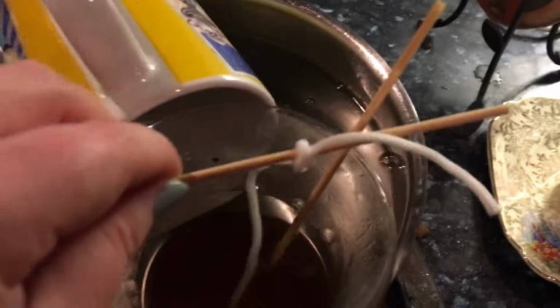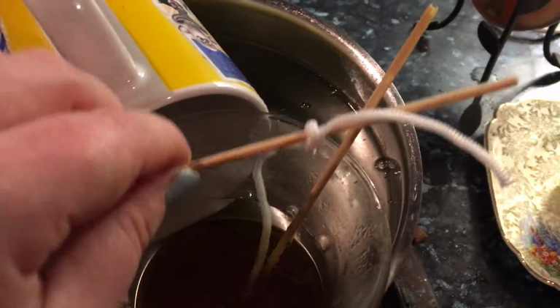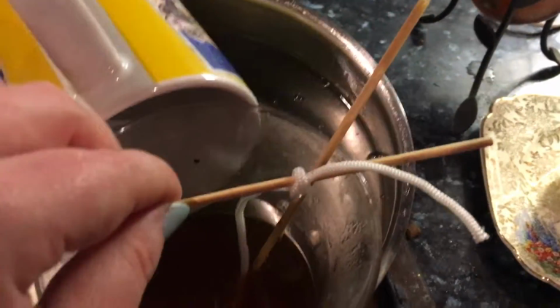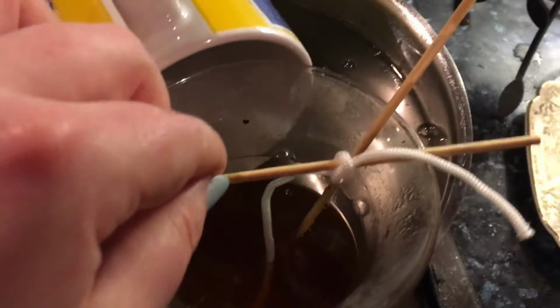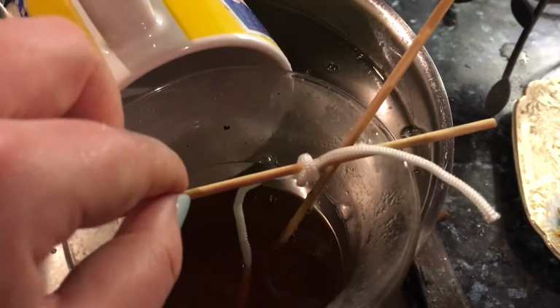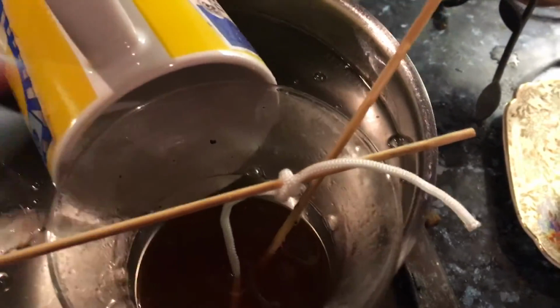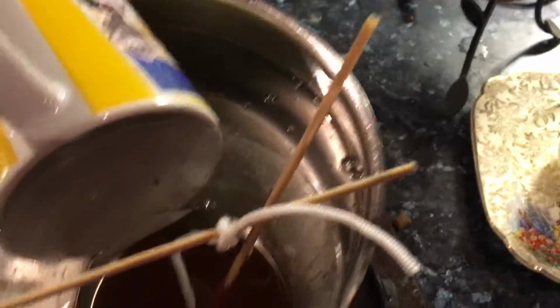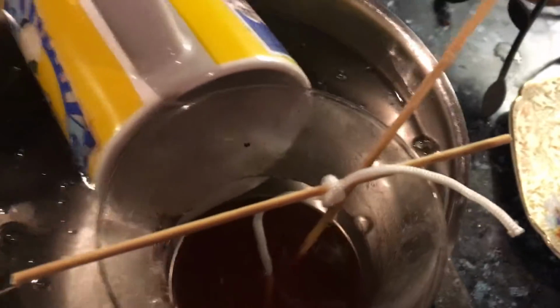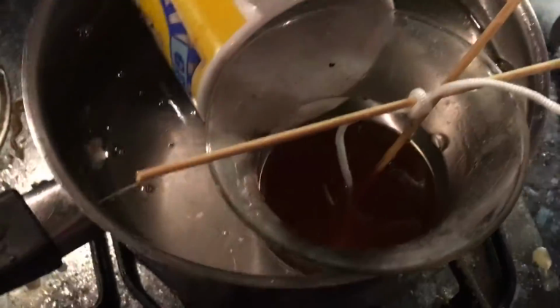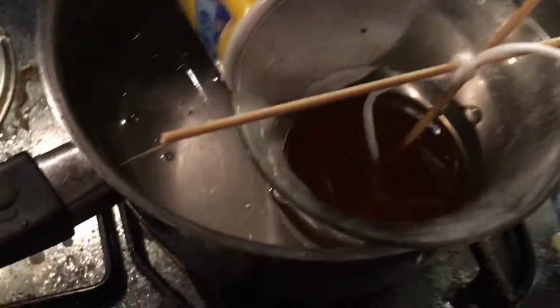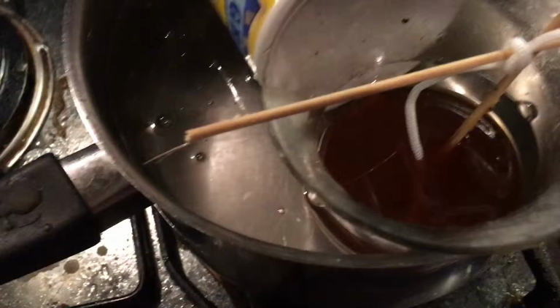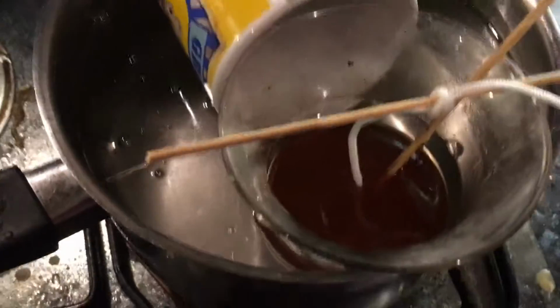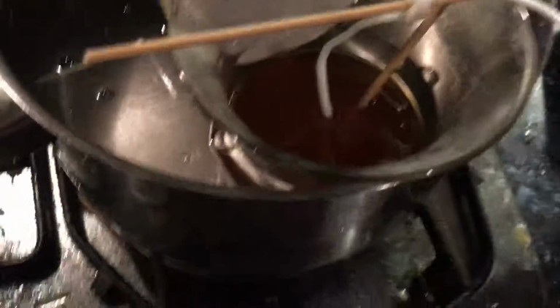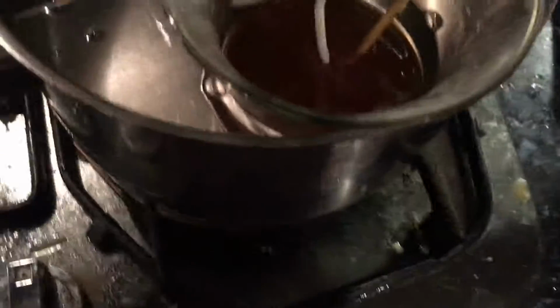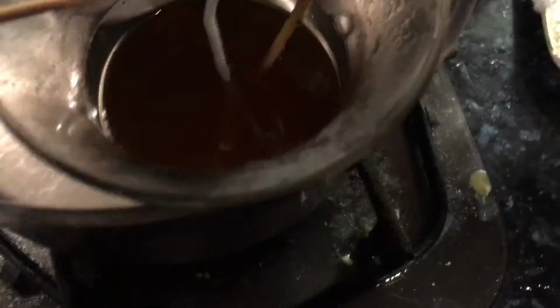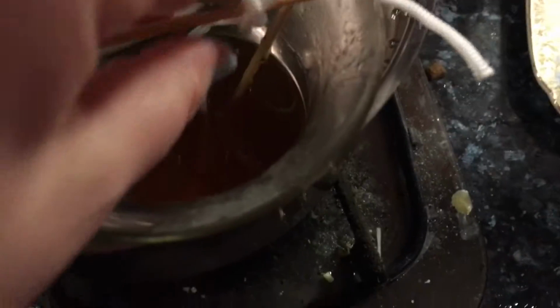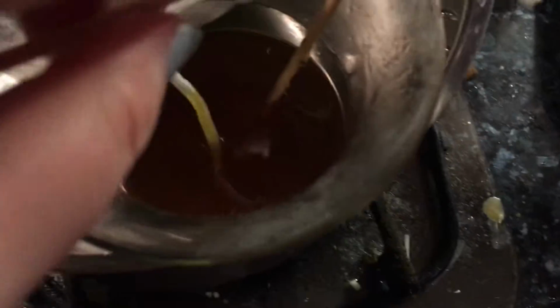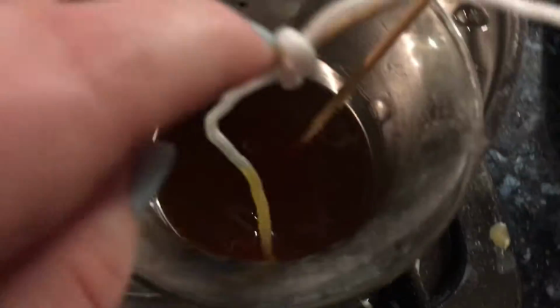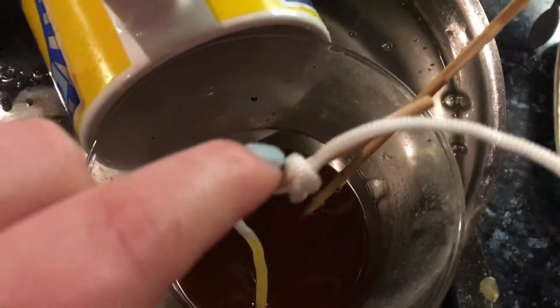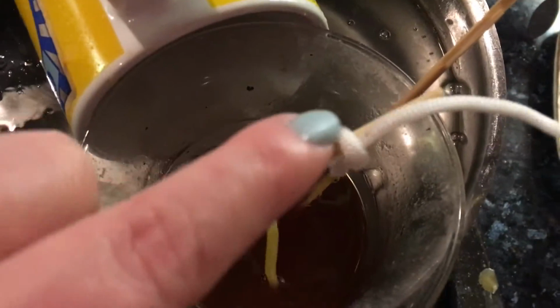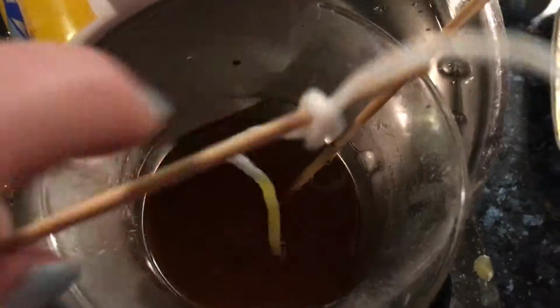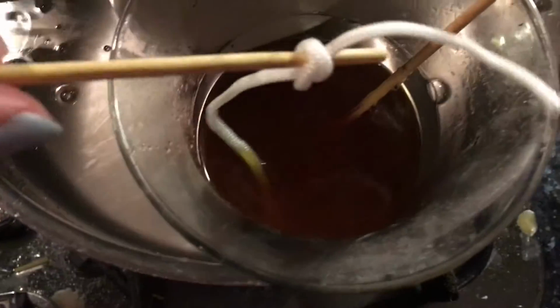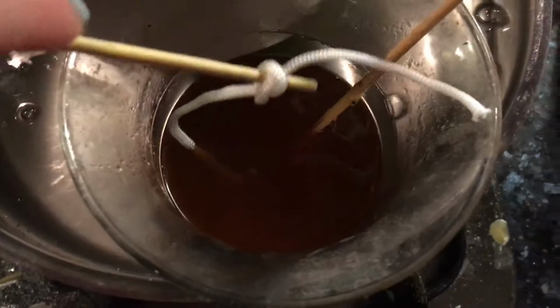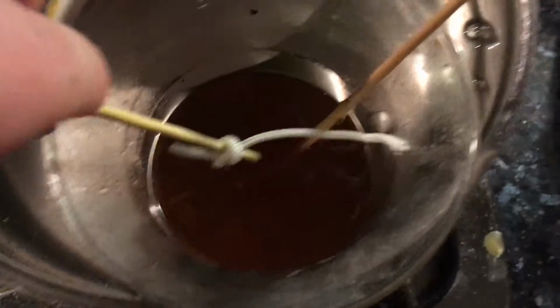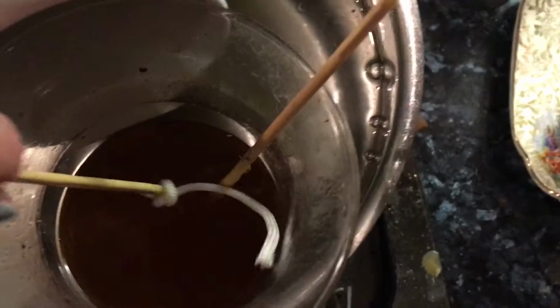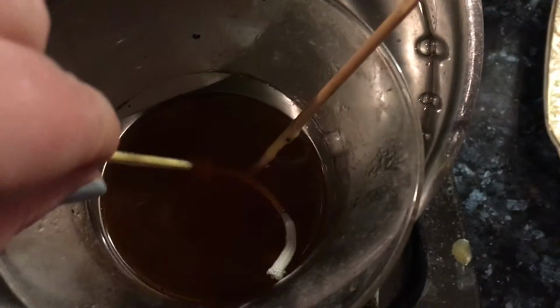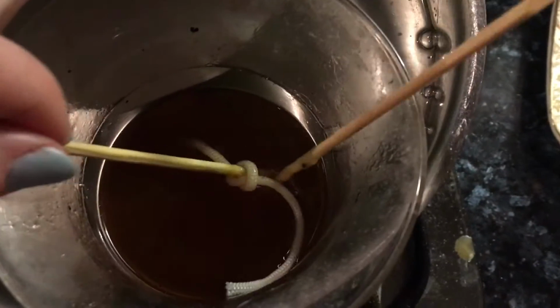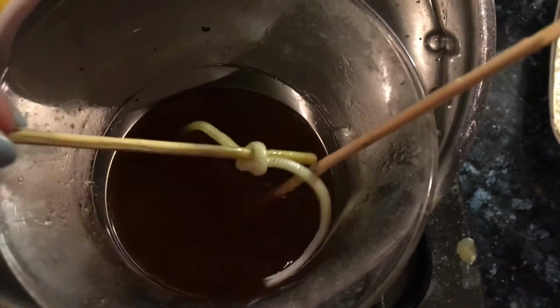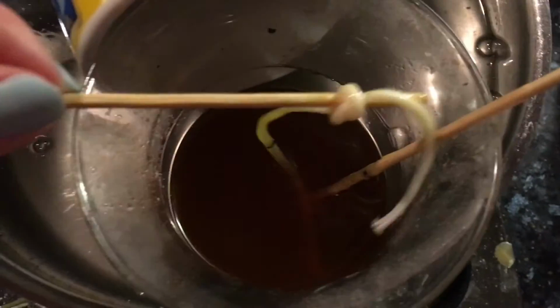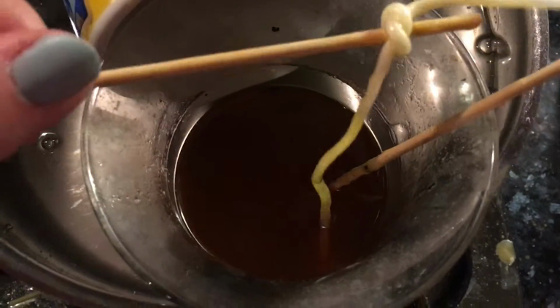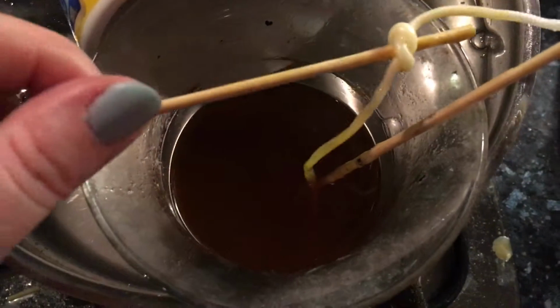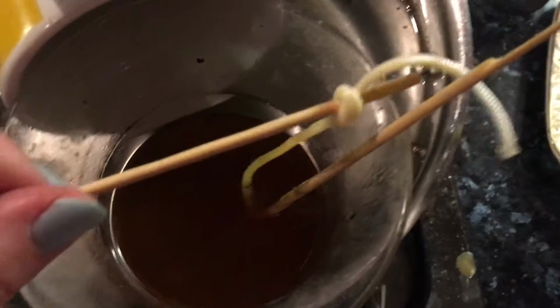I found out that just taking the string out was fine and you can just dip it in later and it still works fine. You just have to try and centre it, but it sinks. What I've been doing is dipping the whole string into the candle wax so that it lights later on.